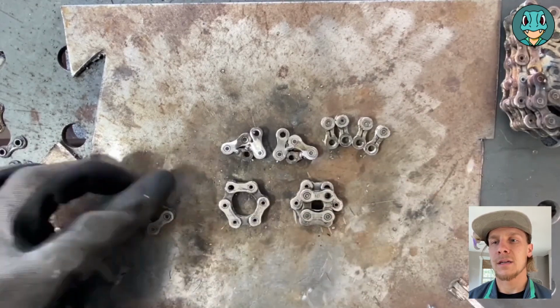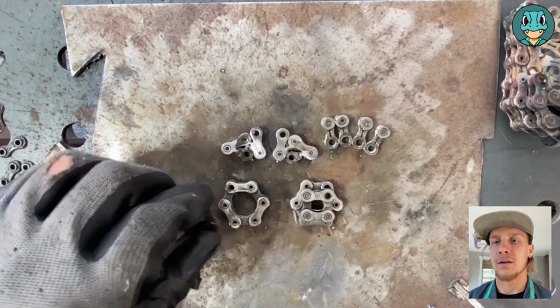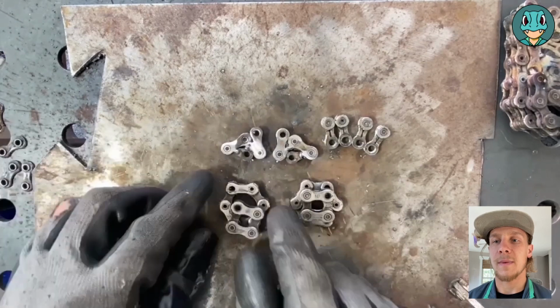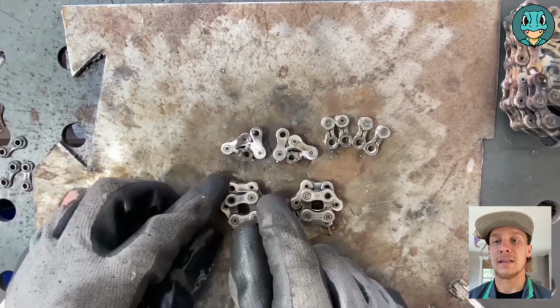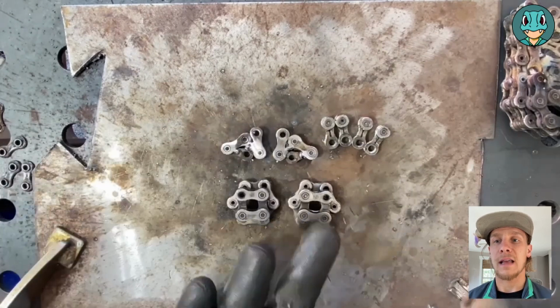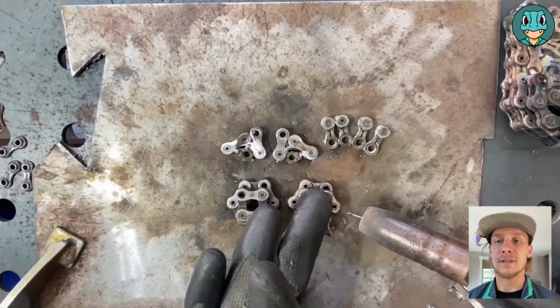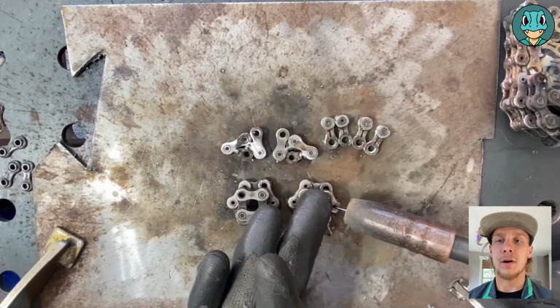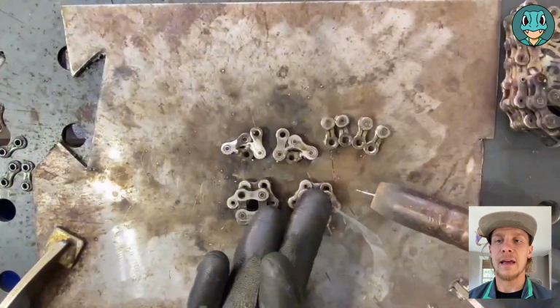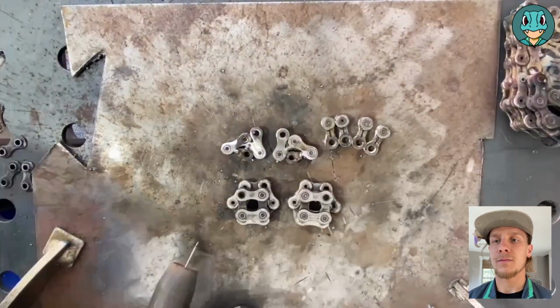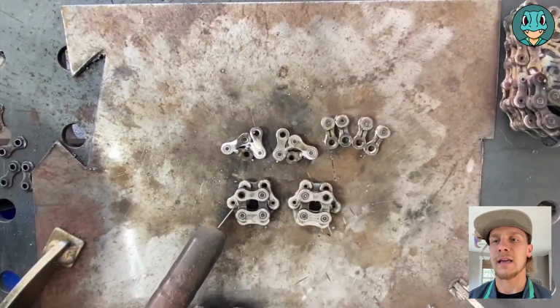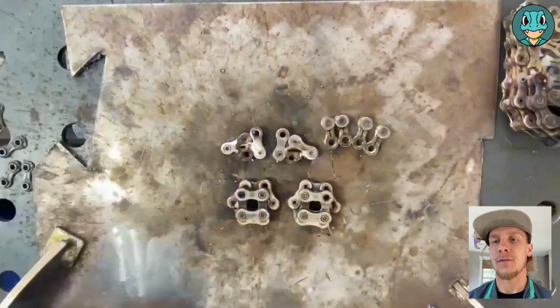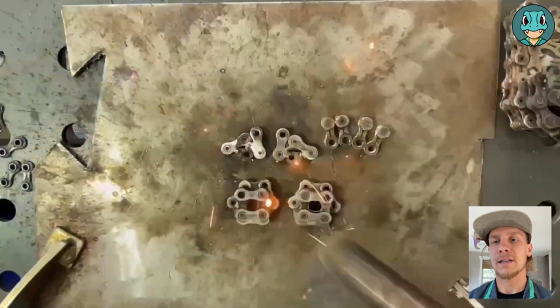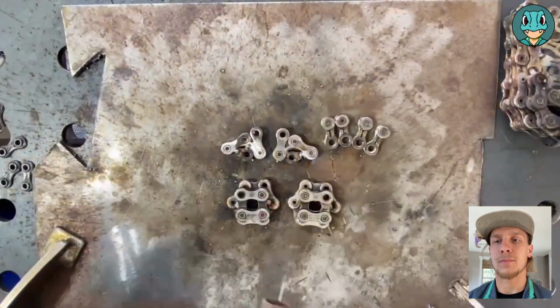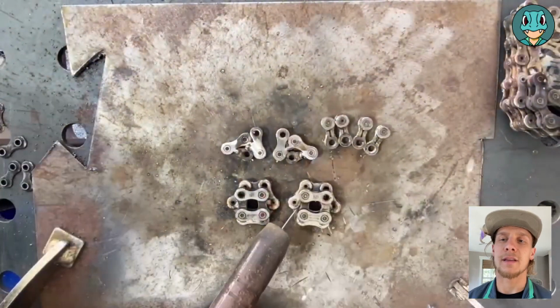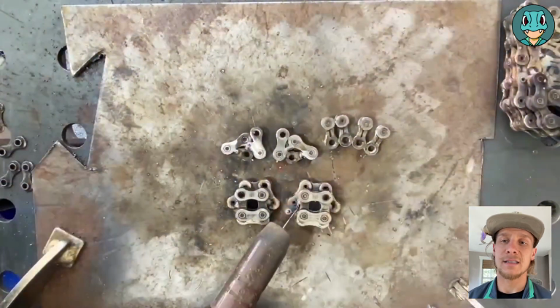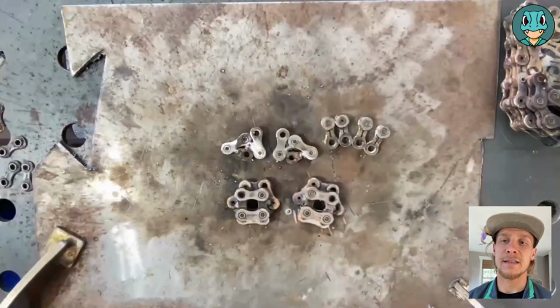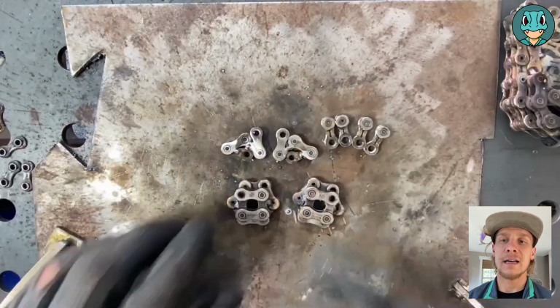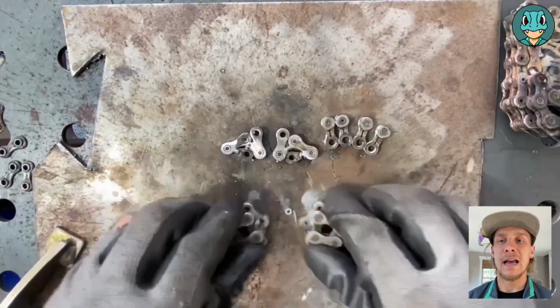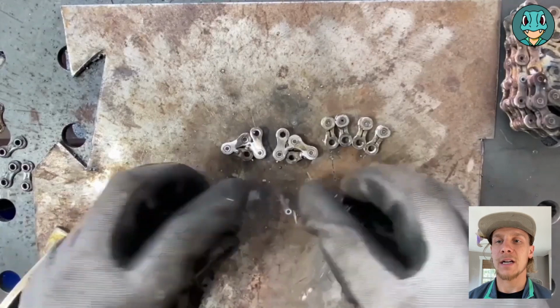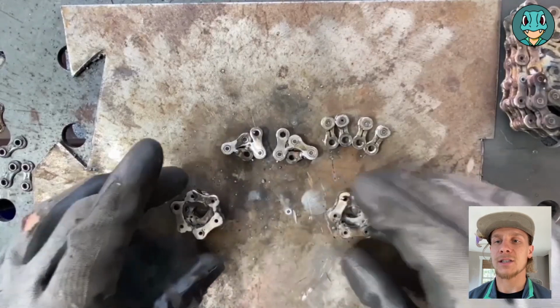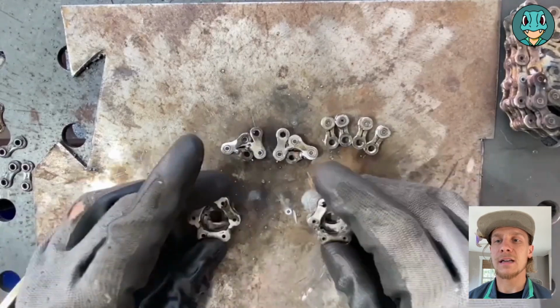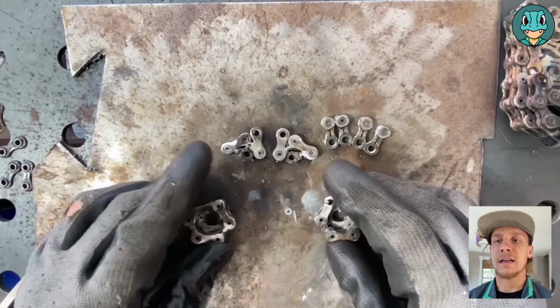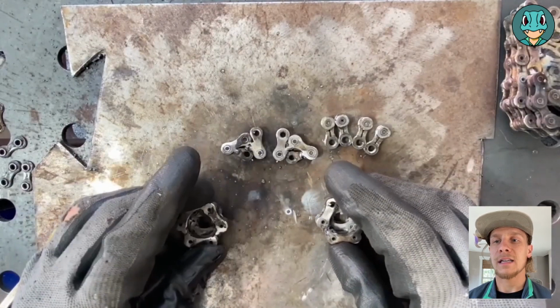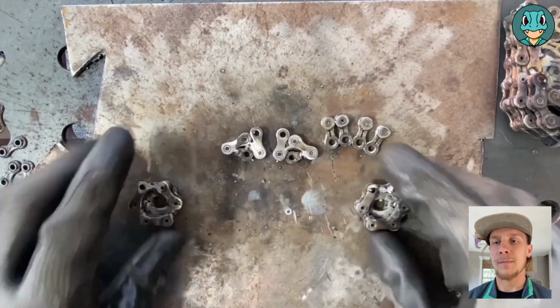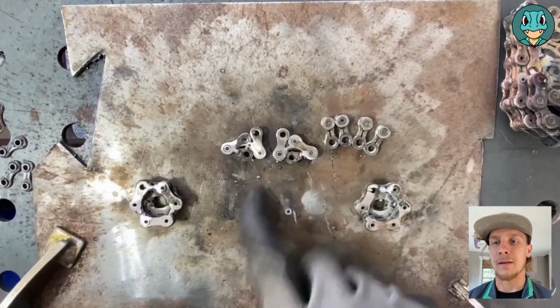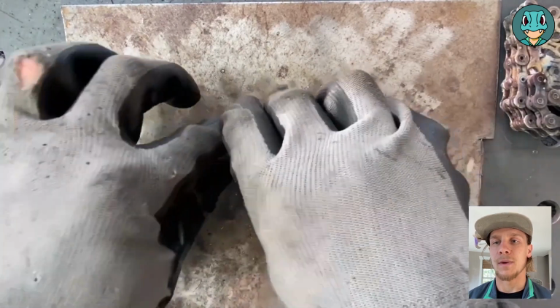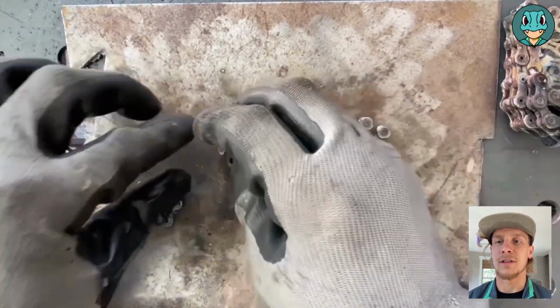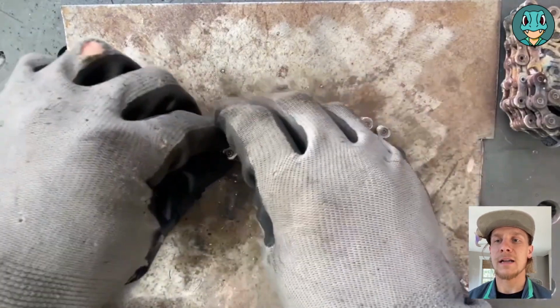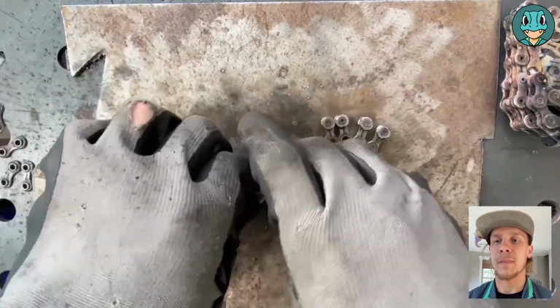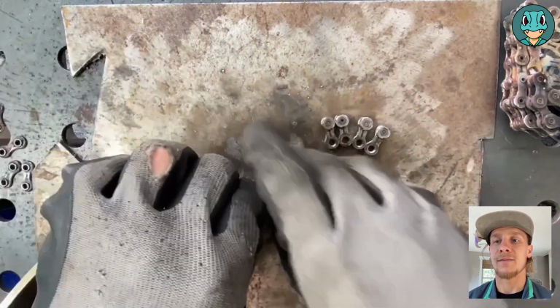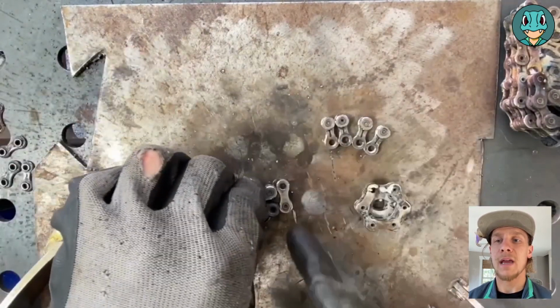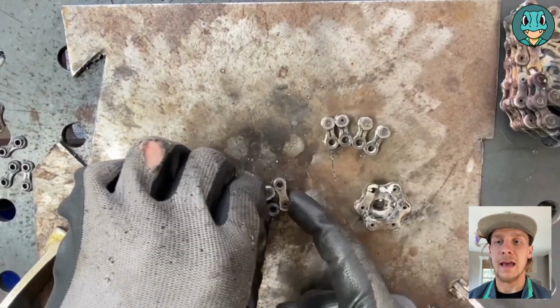To make the outside part of the head, we take the four links, put them on the six links, tack them on each side, clean them up, and put them off to the side.